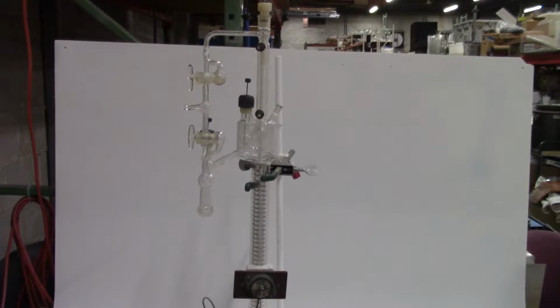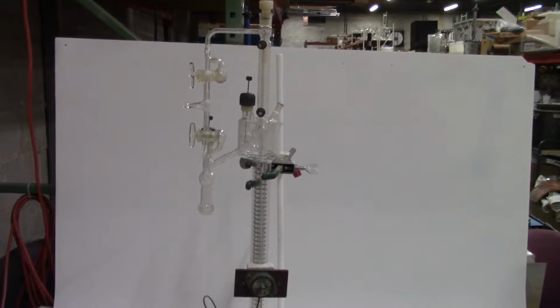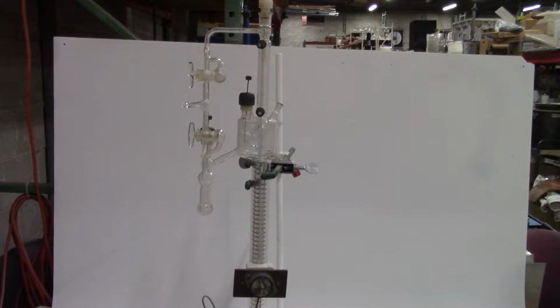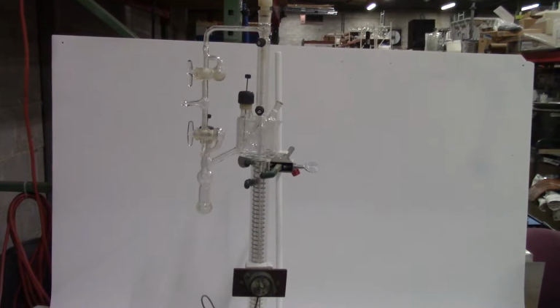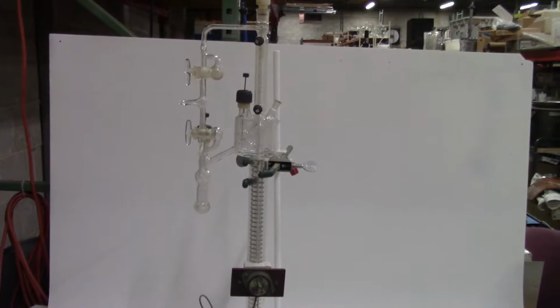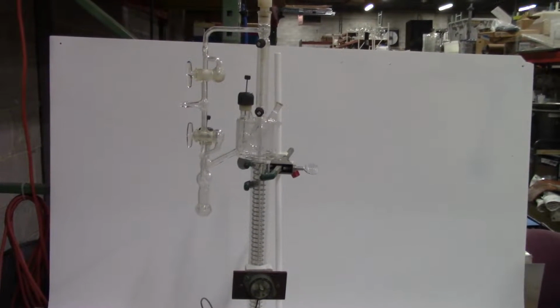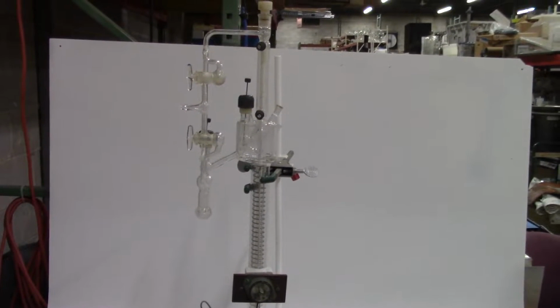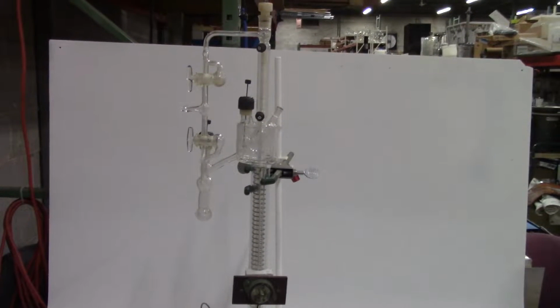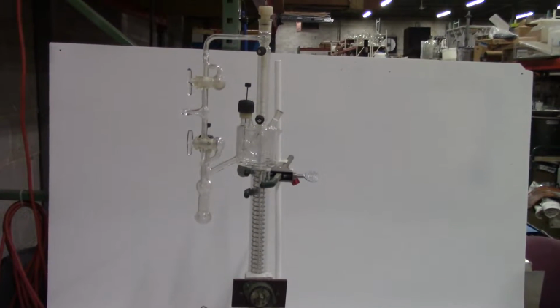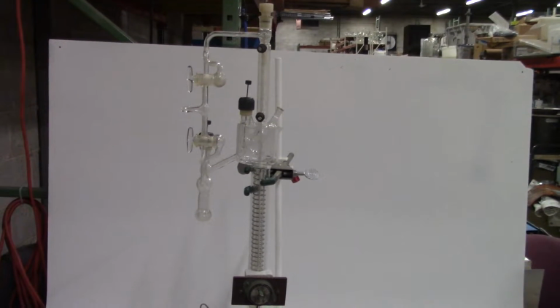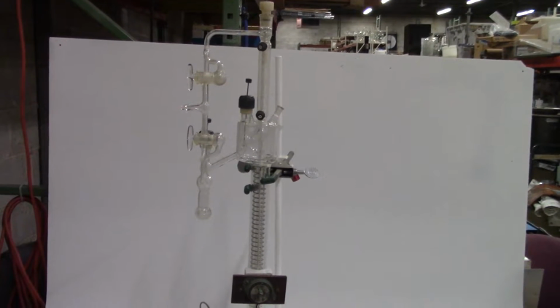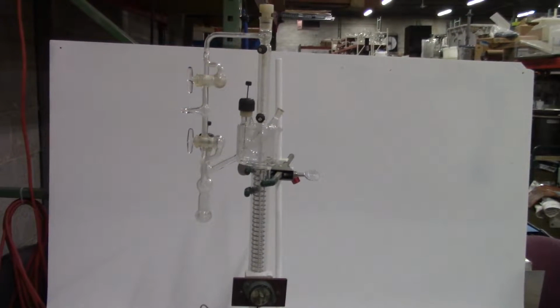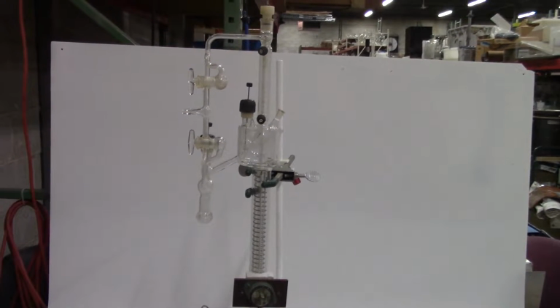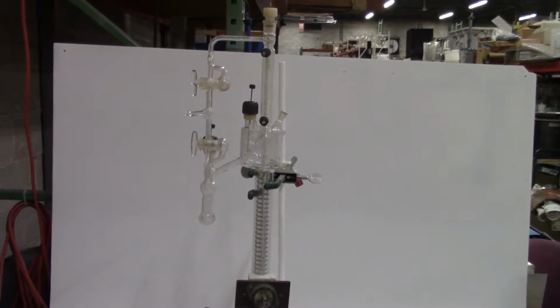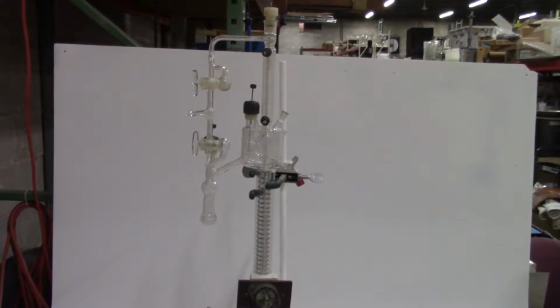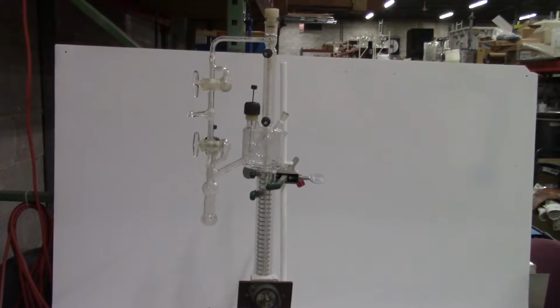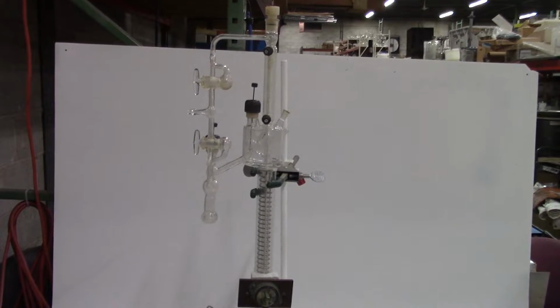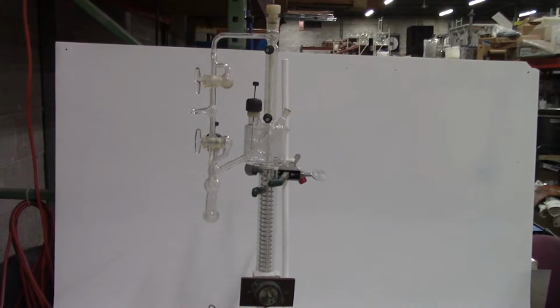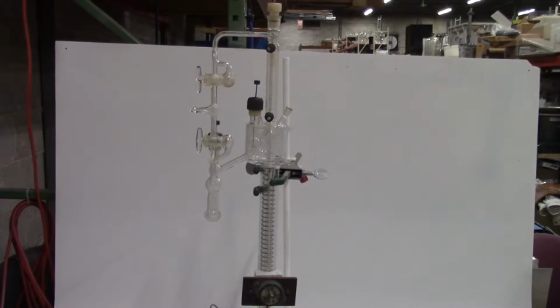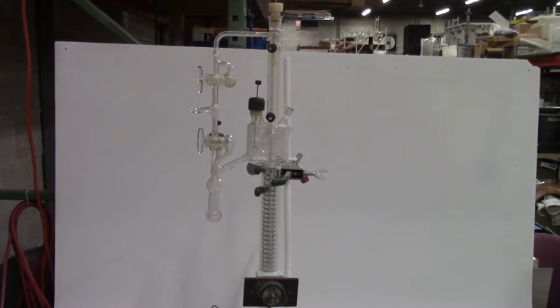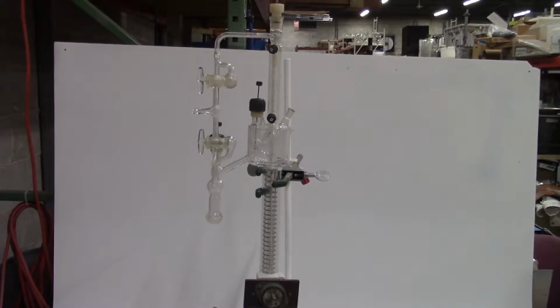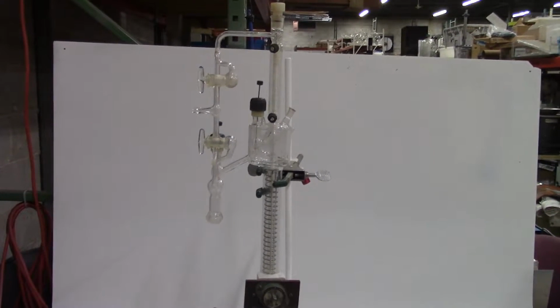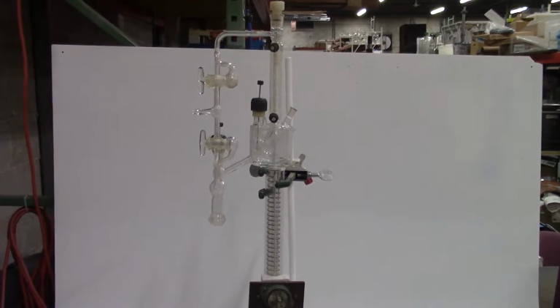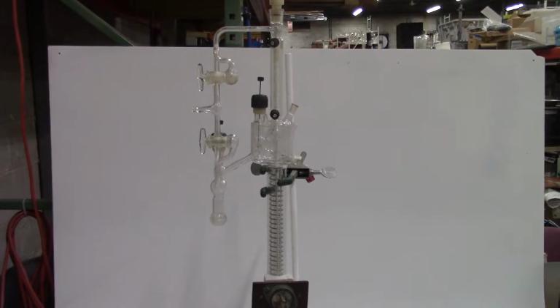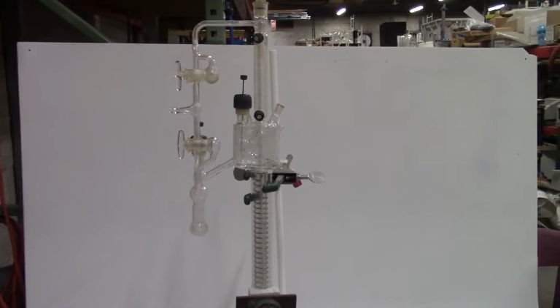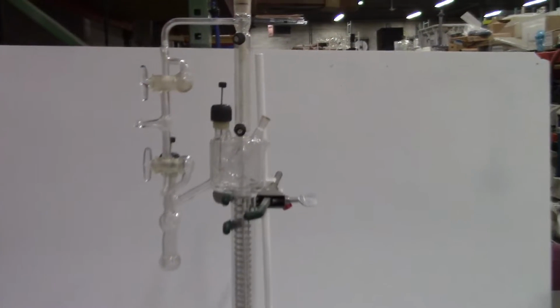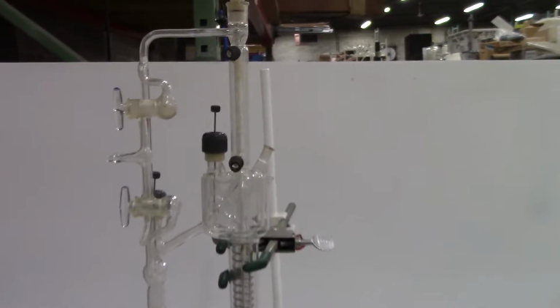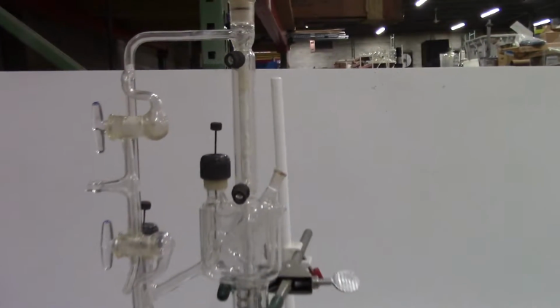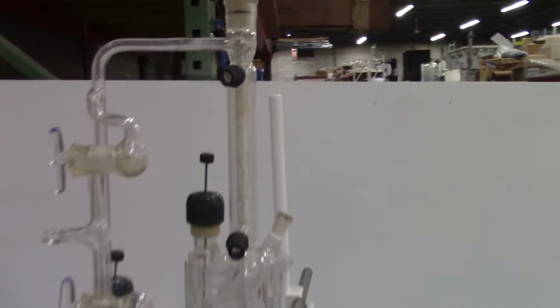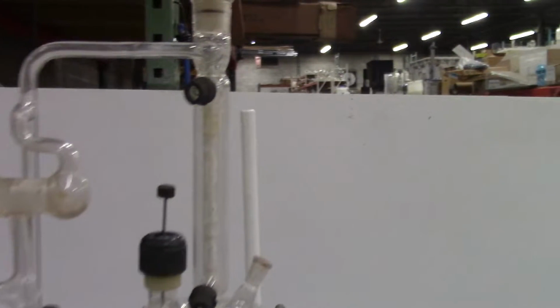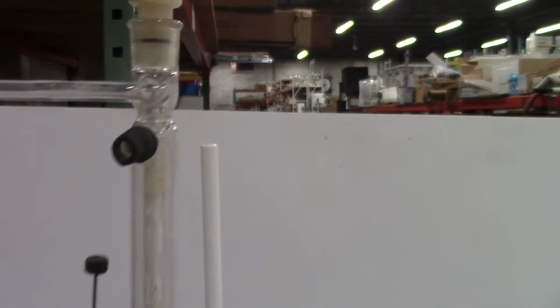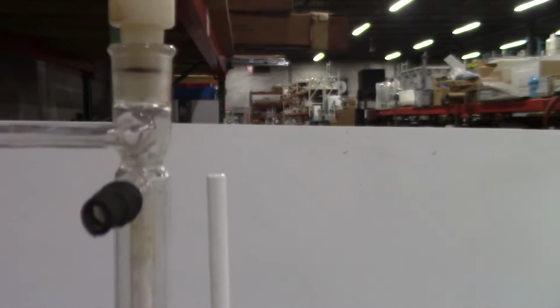Hi, this is Kevin from Hitechtrainer. We're looking at a spinning band distillation here. I want to give you a close-up look at the detail.